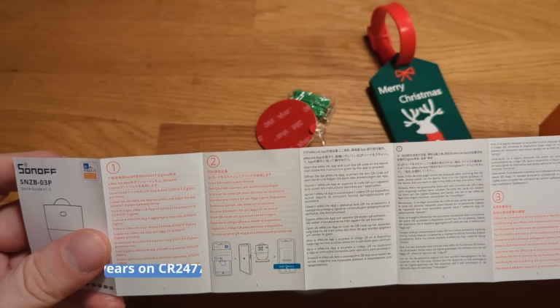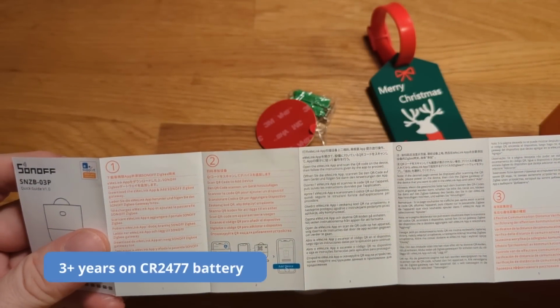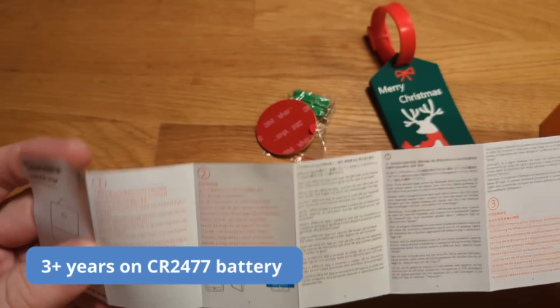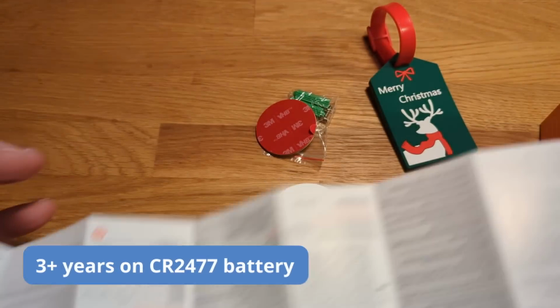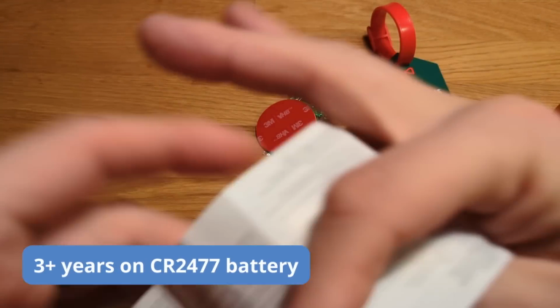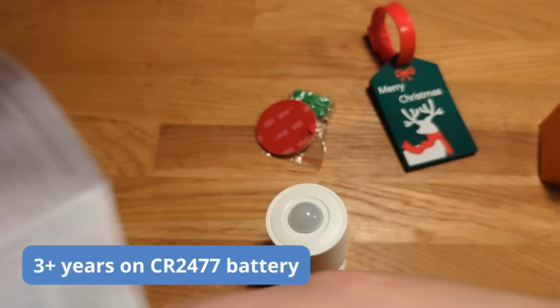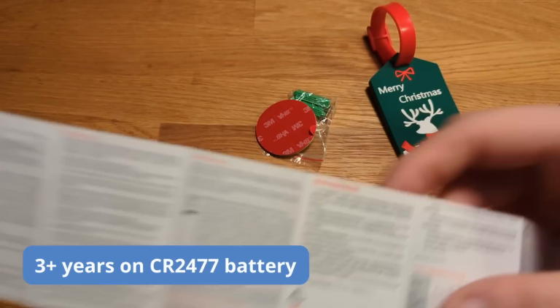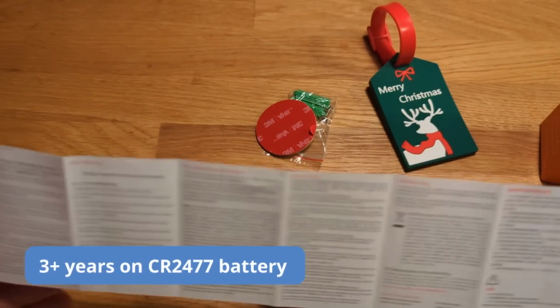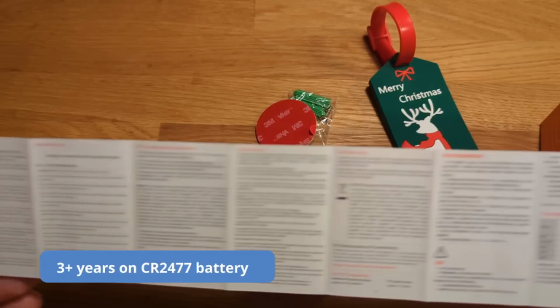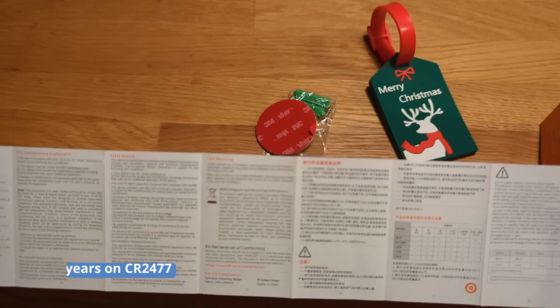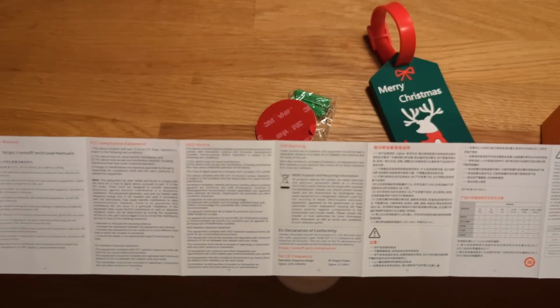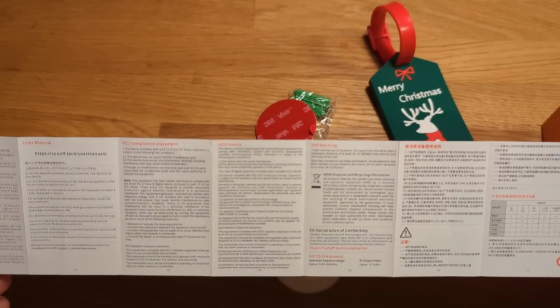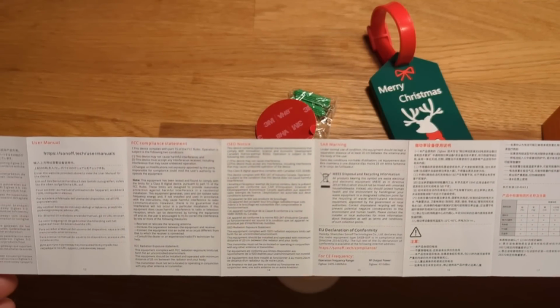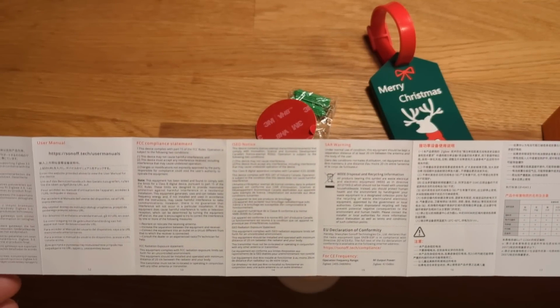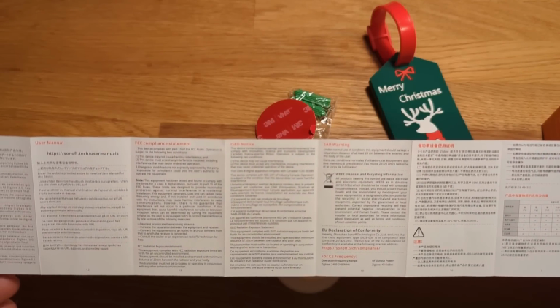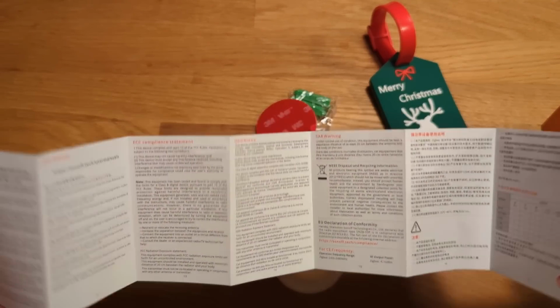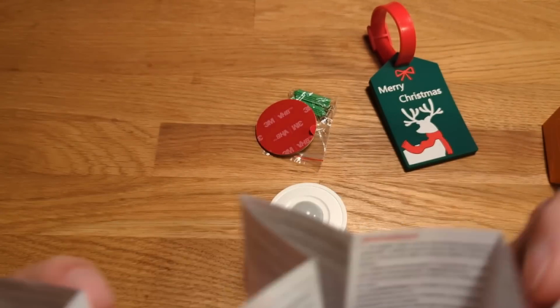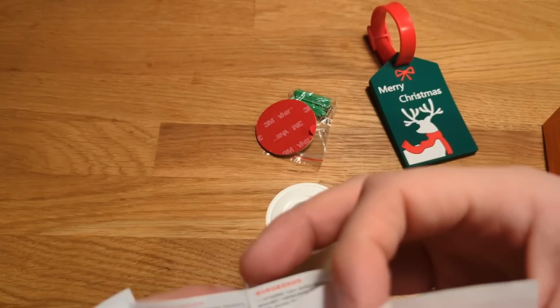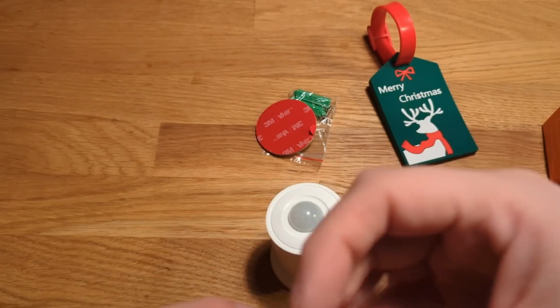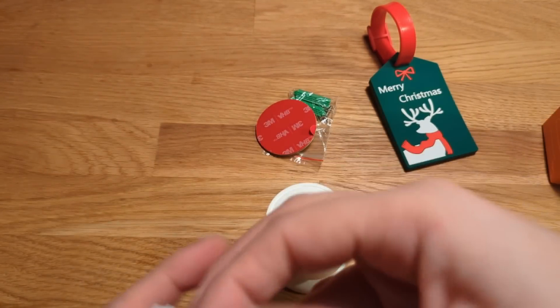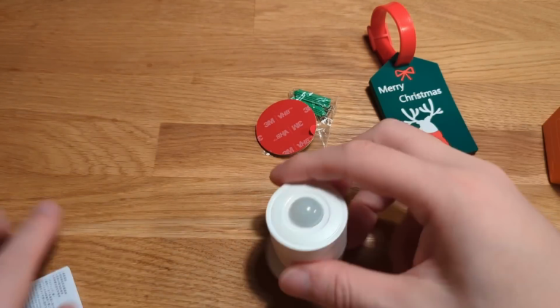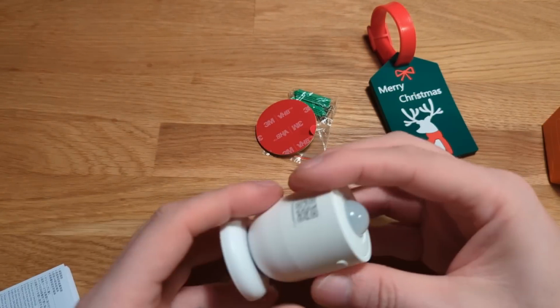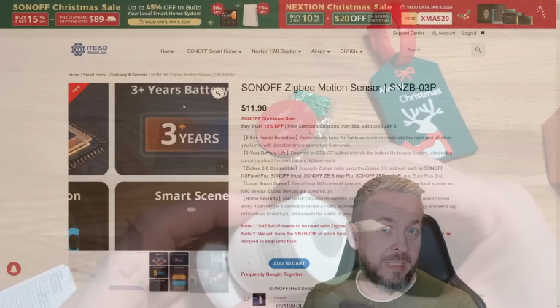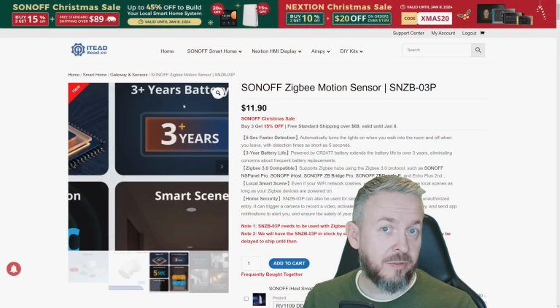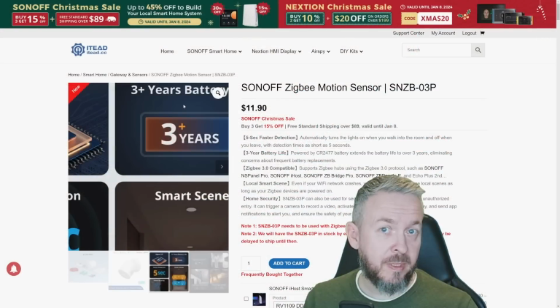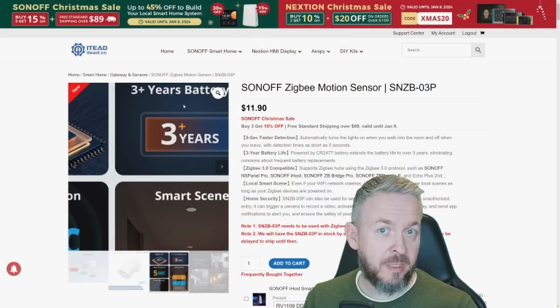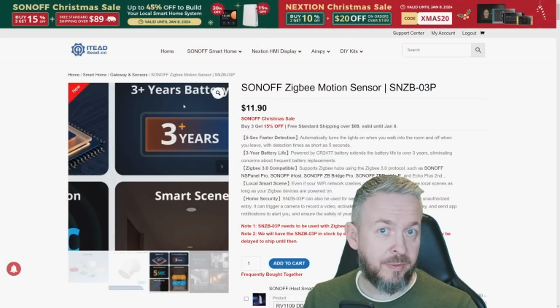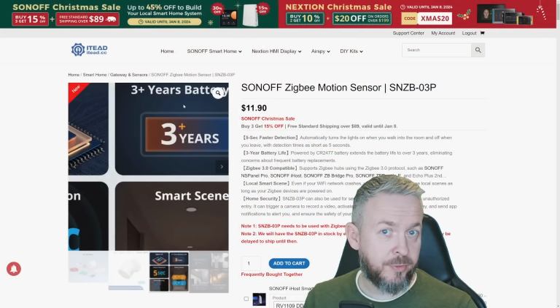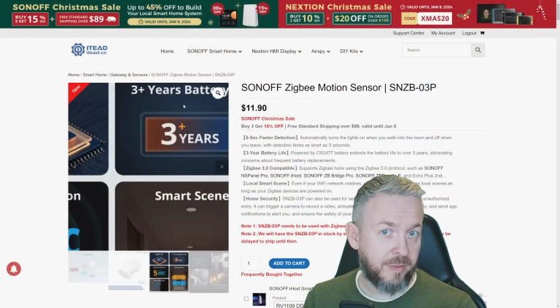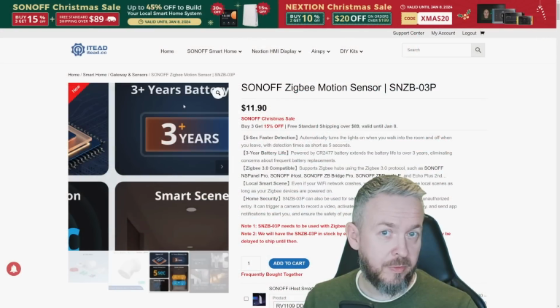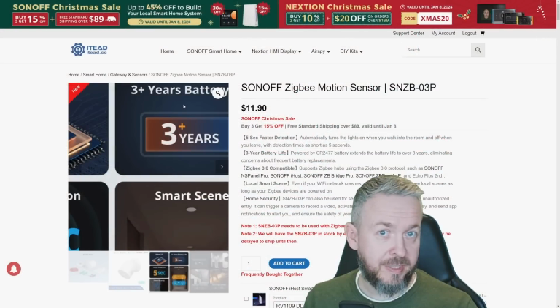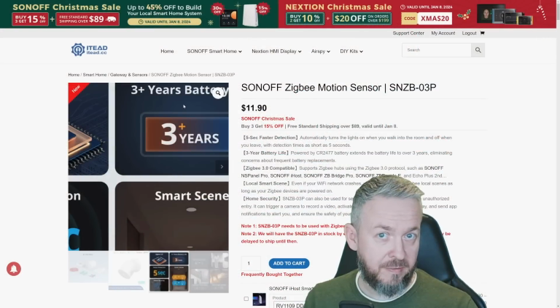It's stated that this battery should last three-plus years. Since this device is brand new, we have no idea if in effect it will be three years, but I do expect it to be at least two, if not more. The battery inside, unfortunately, is not the typical CR2032 that most of those devices have.